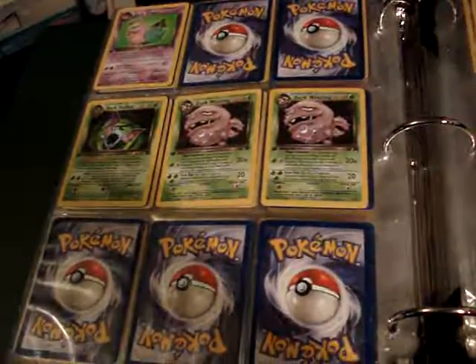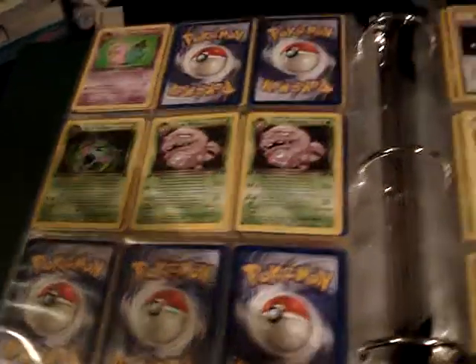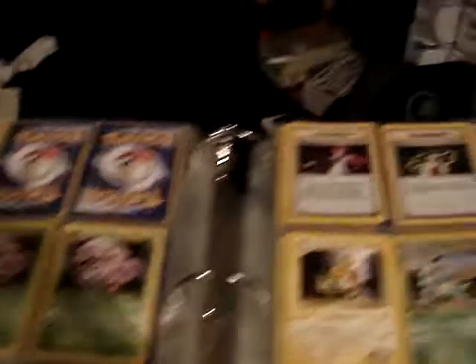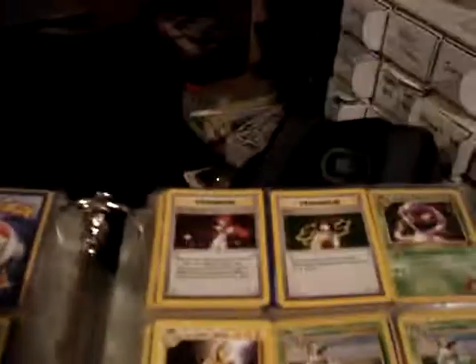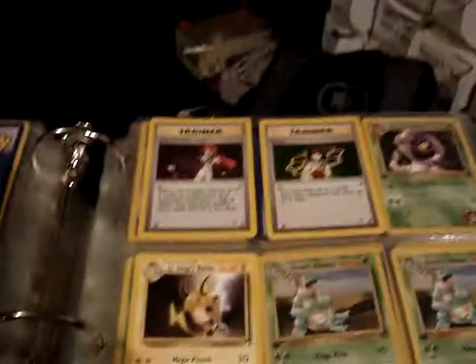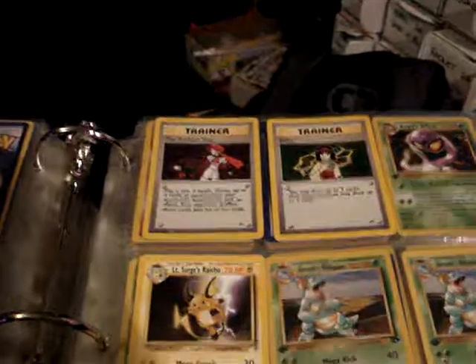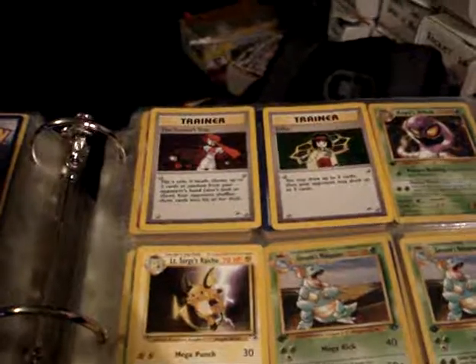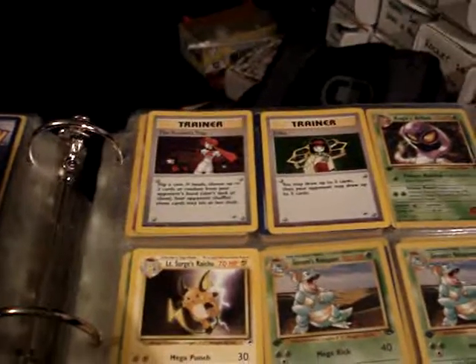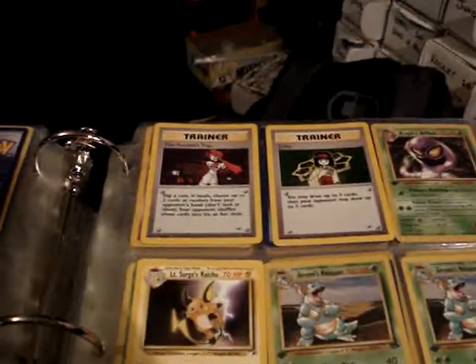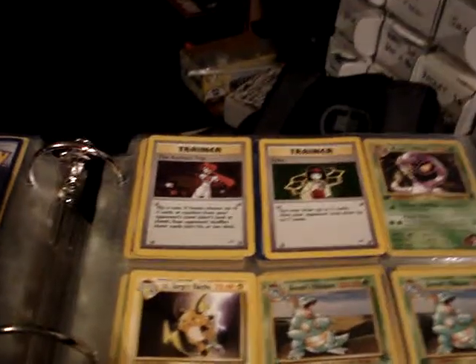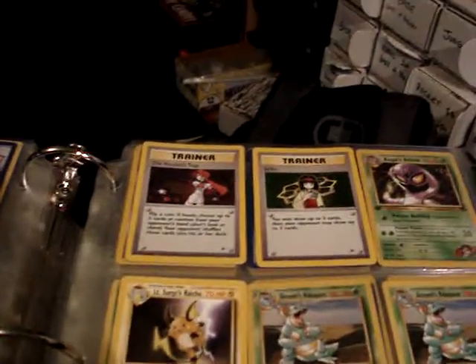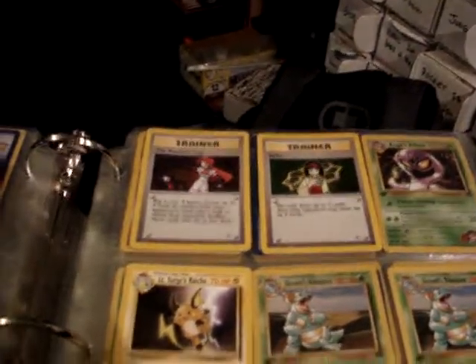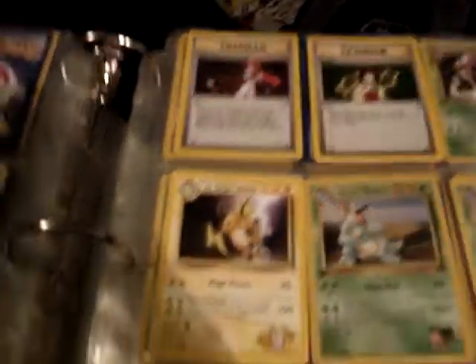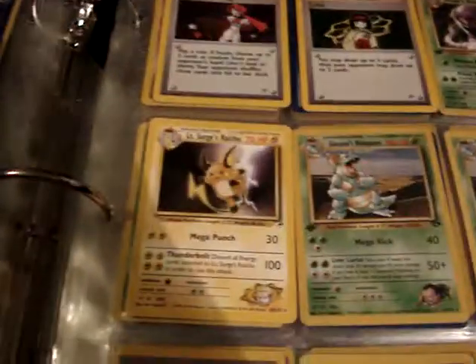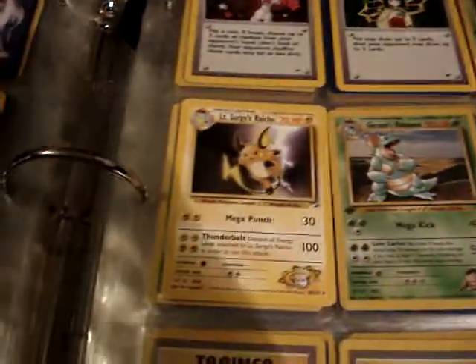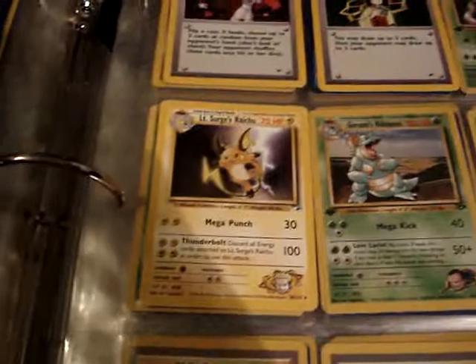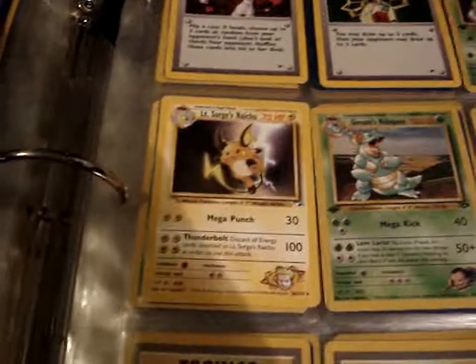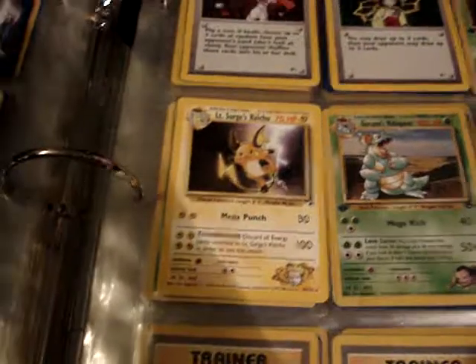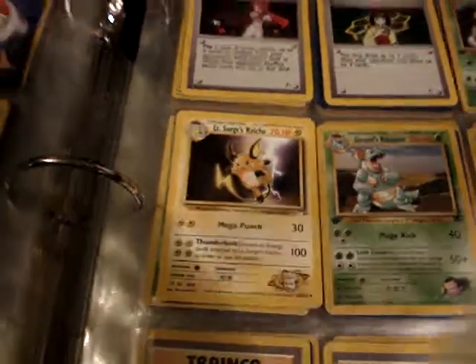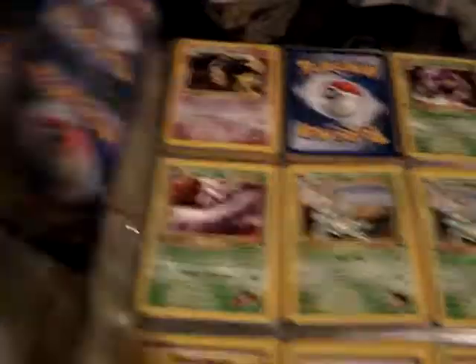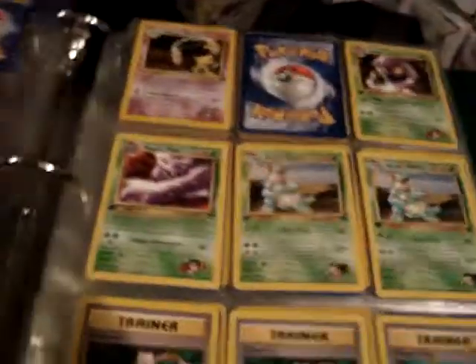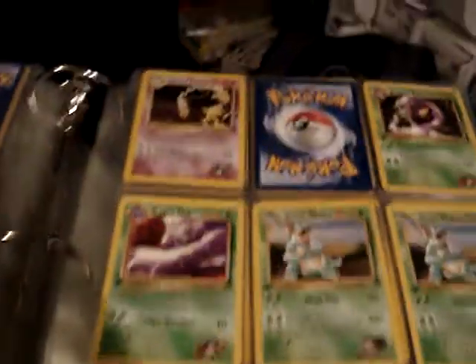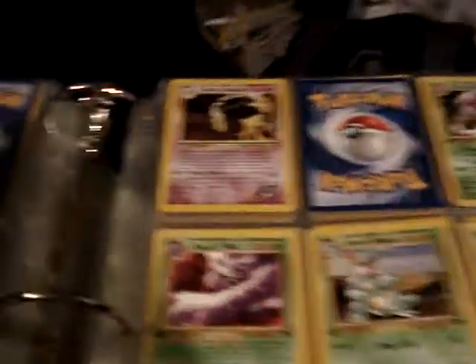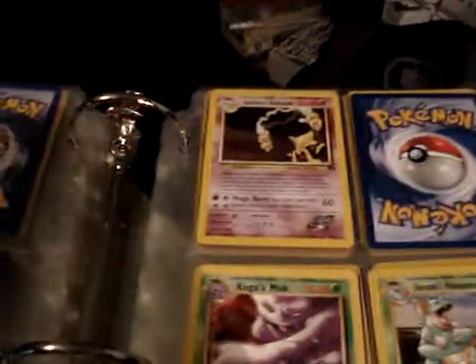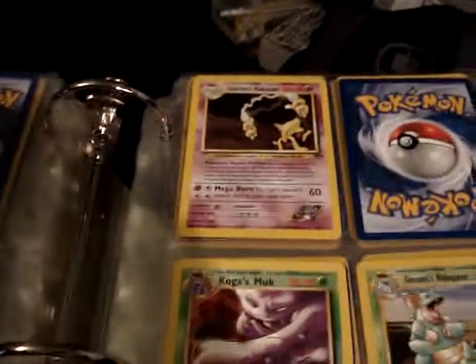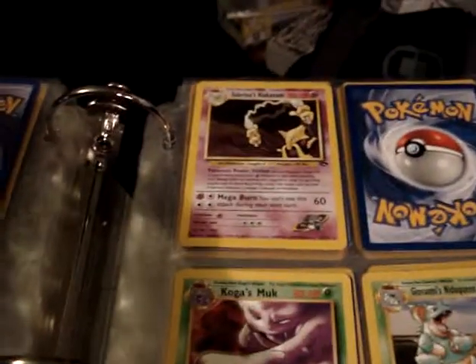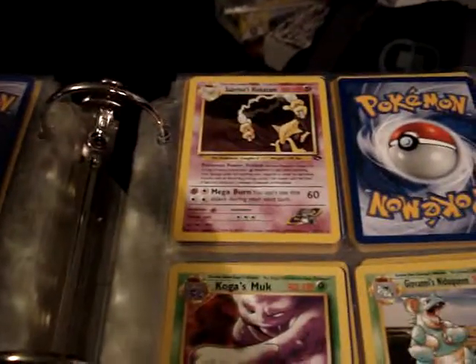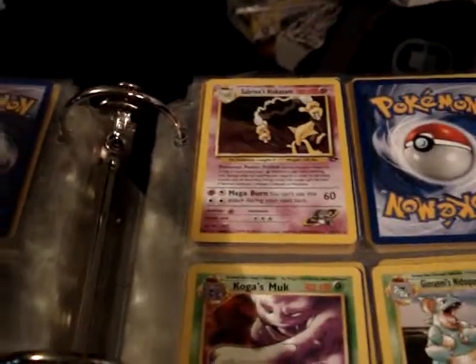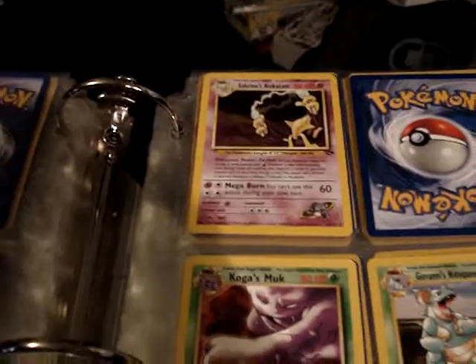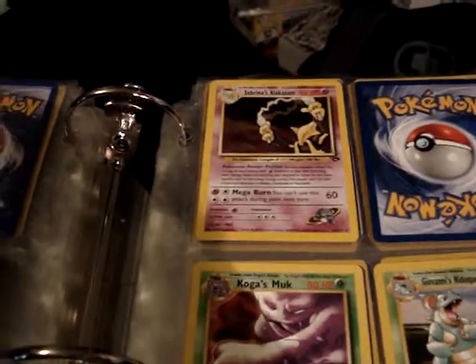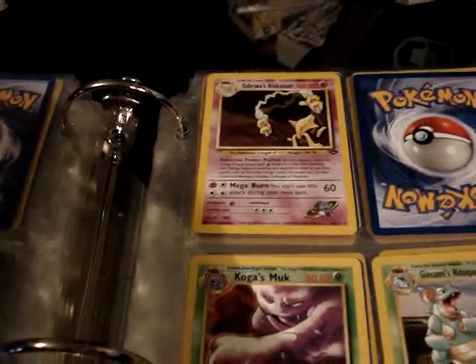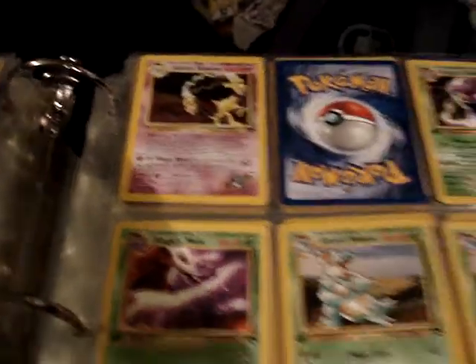From Heroes, we have two holos — Rocket's Trap and Erica — and one non-holo rare. From Gym Challenge, one holo: Sabrina's Alakazam.